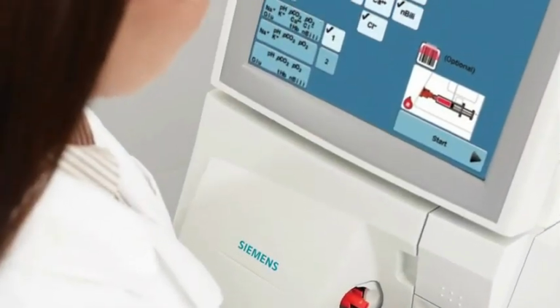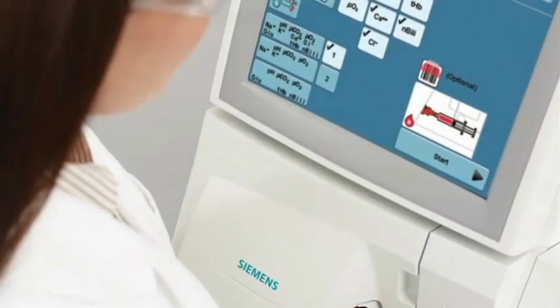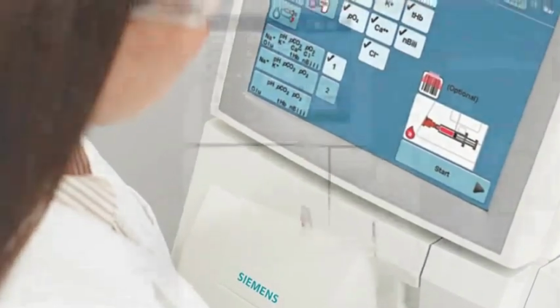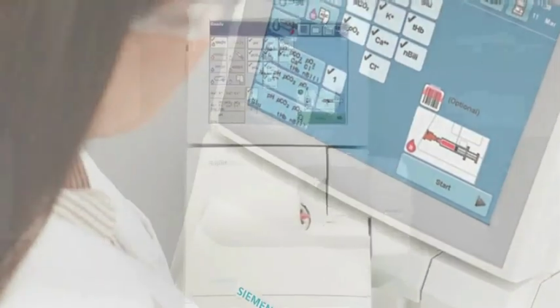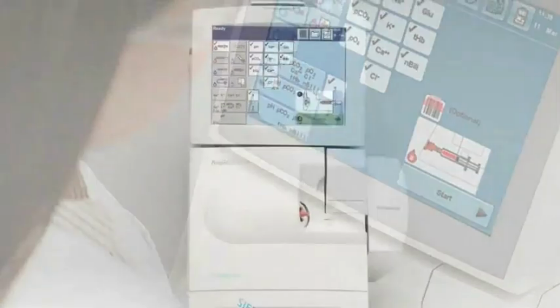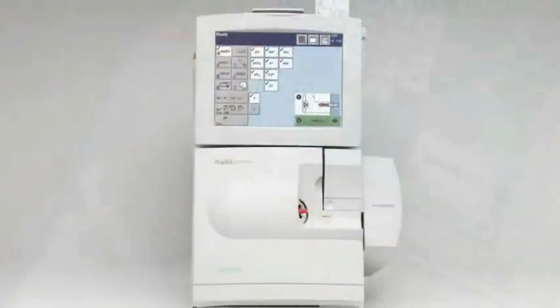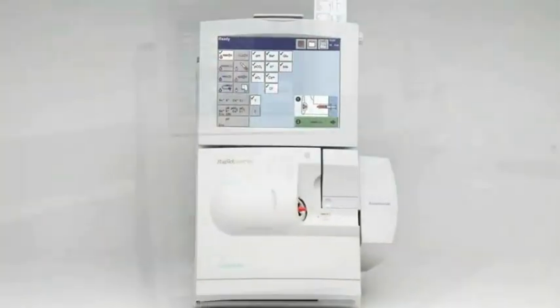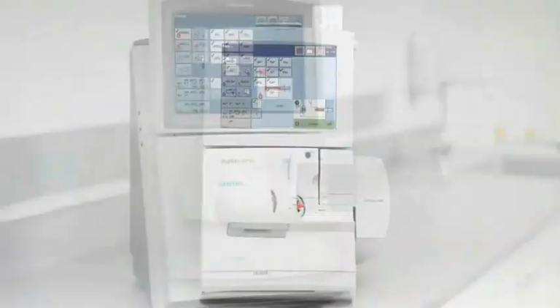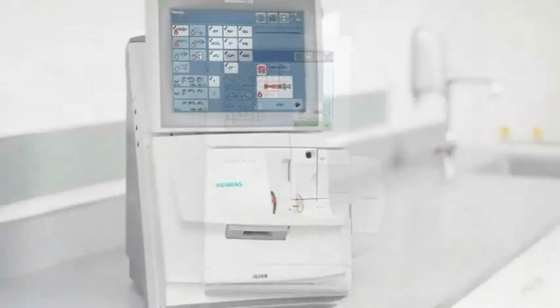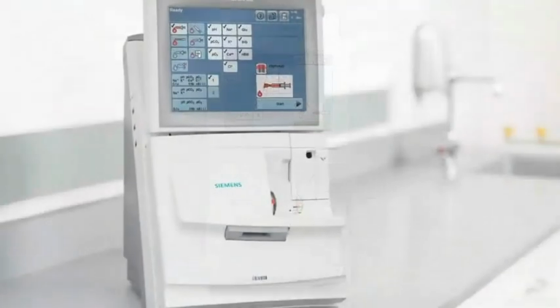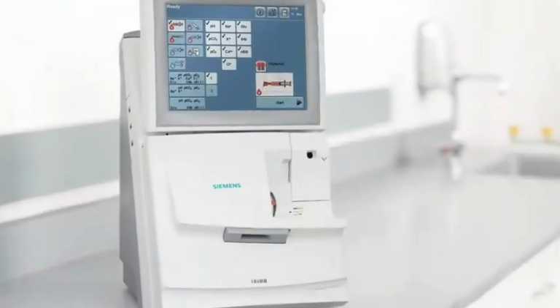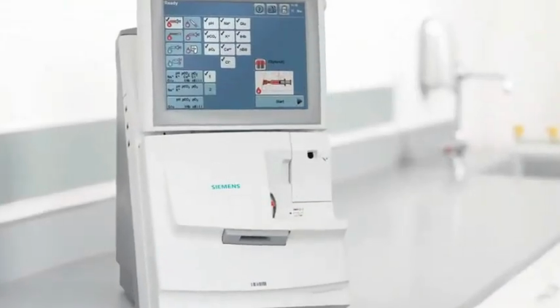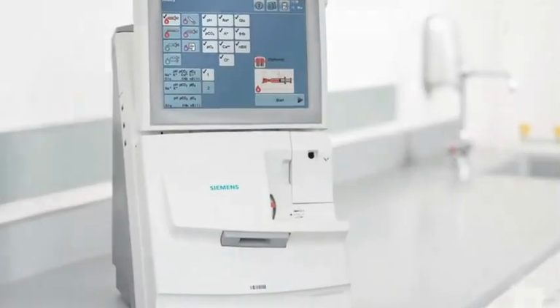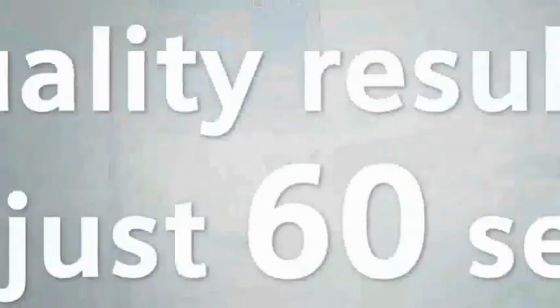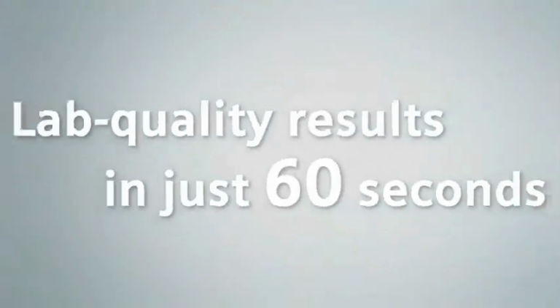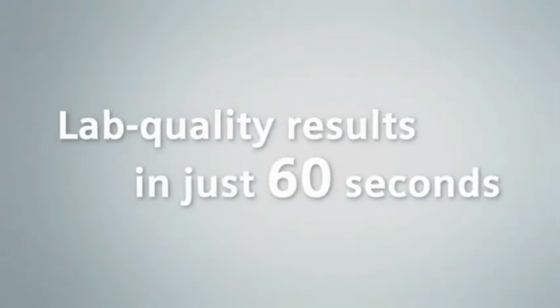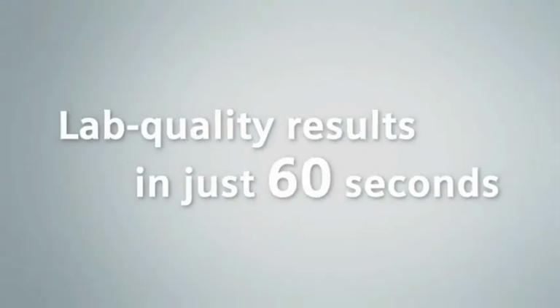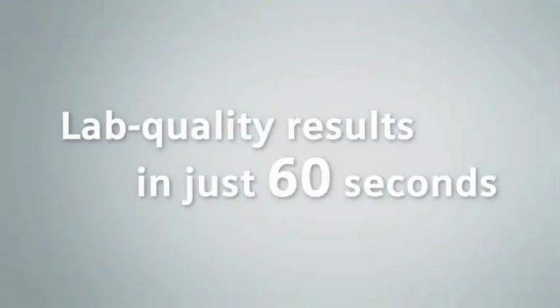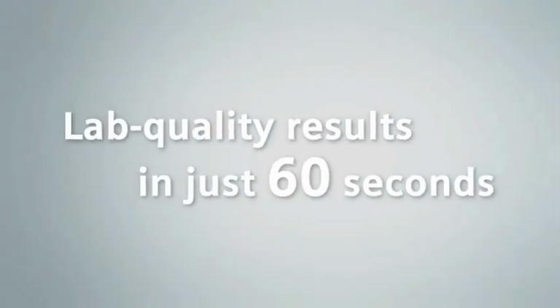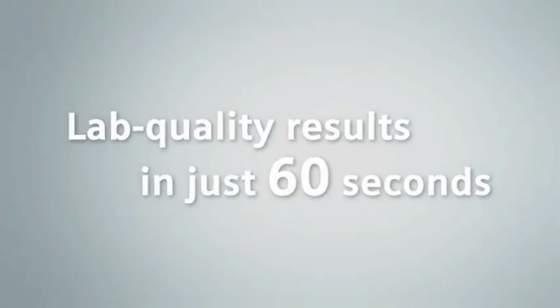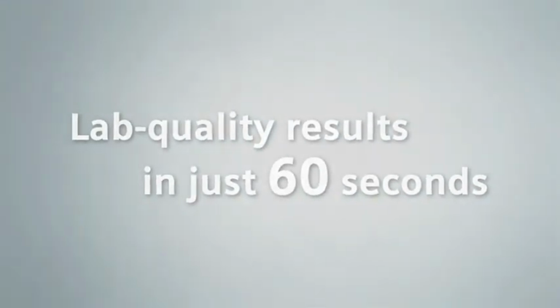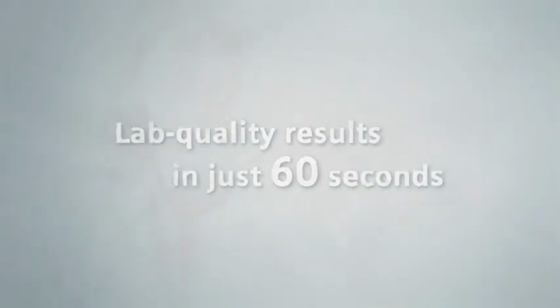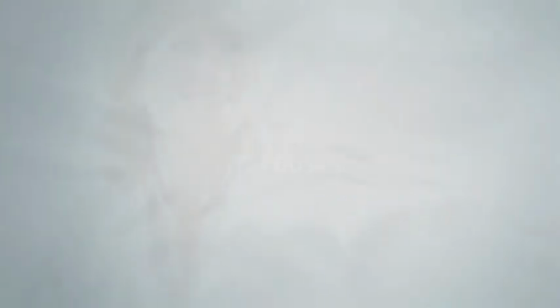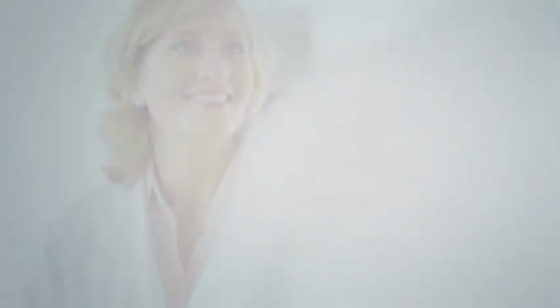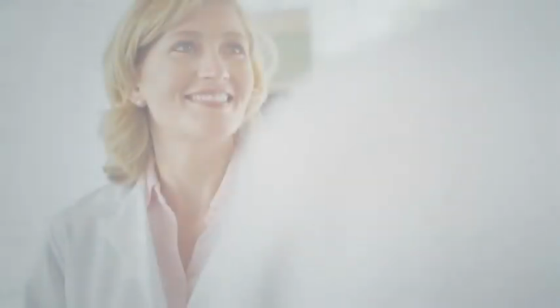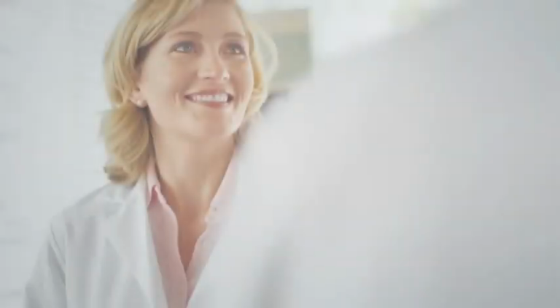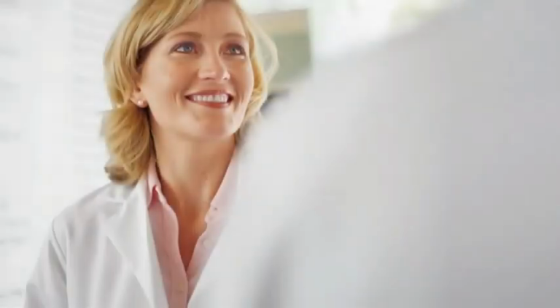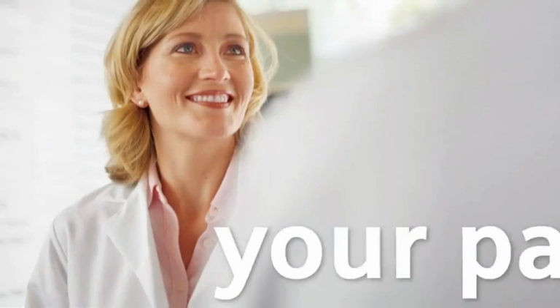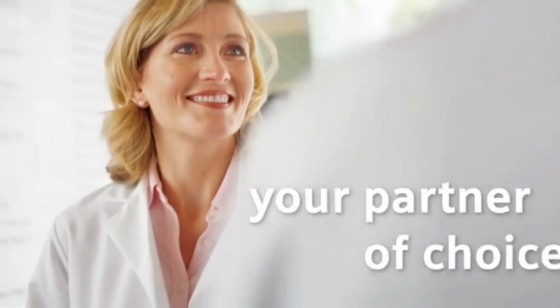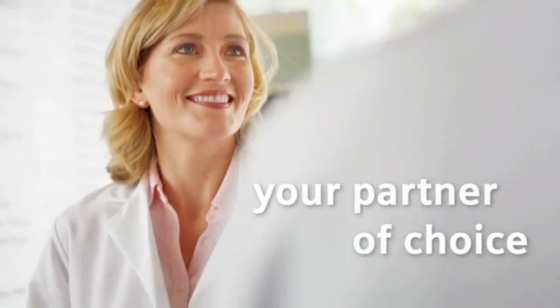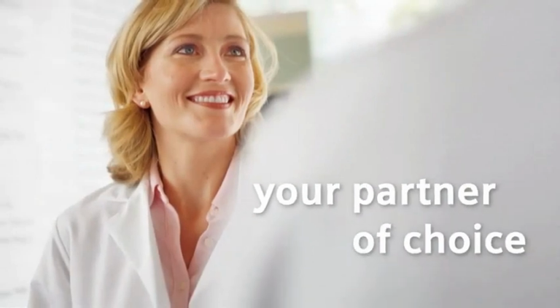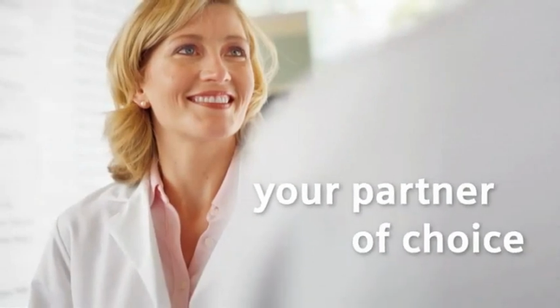Siemens' RapidPoint and RapidLab blood gas systems deliver lab-quality results in just 60 seconds. Siemens, your partner of choice.